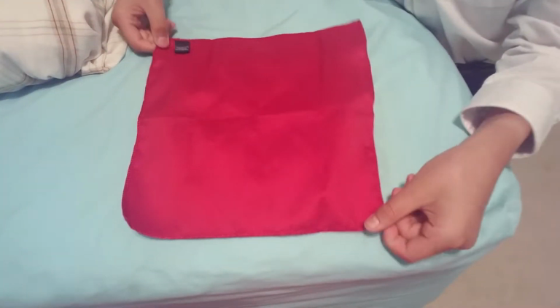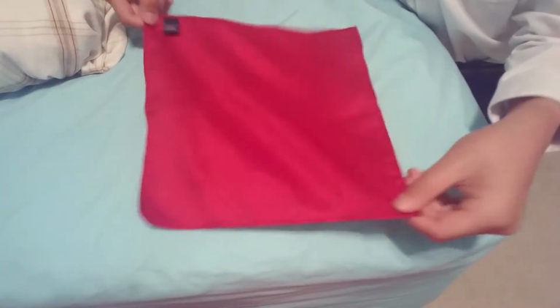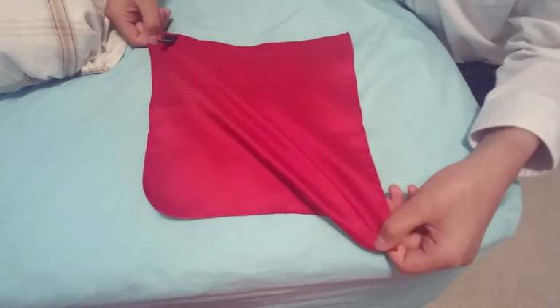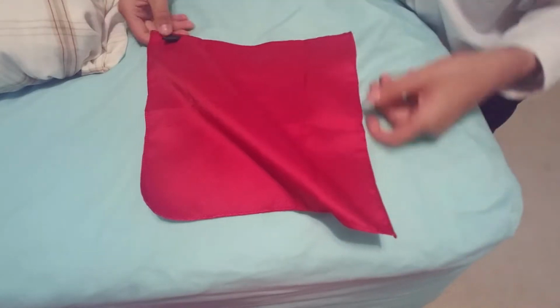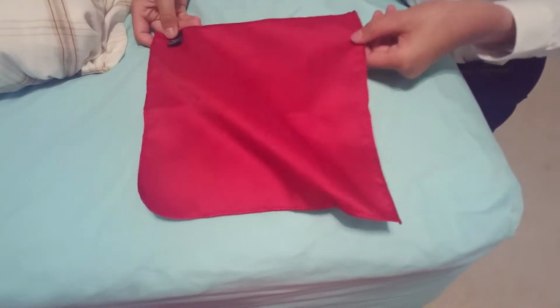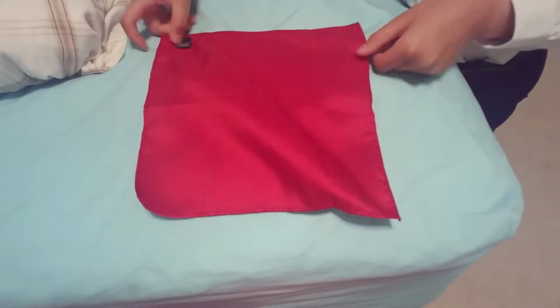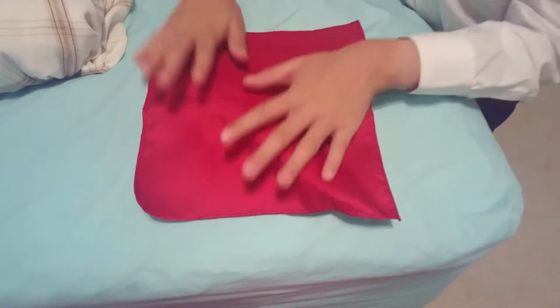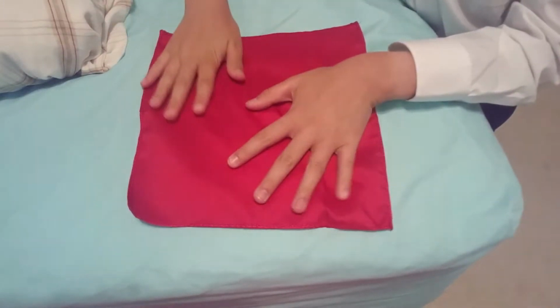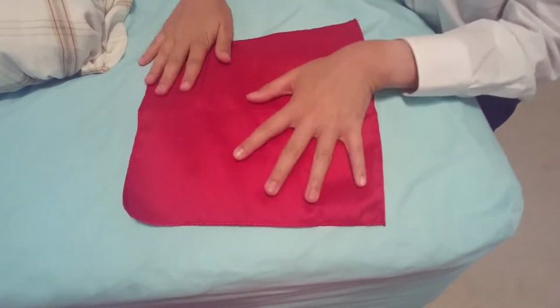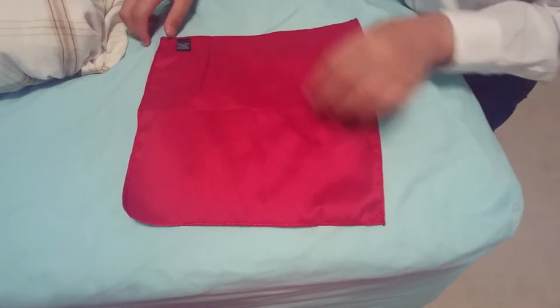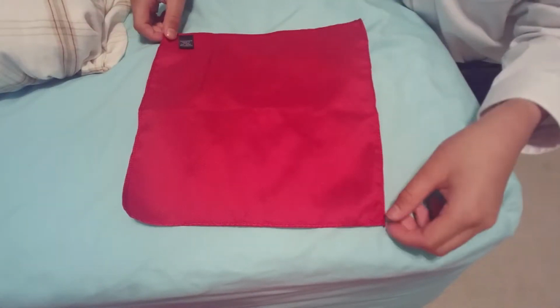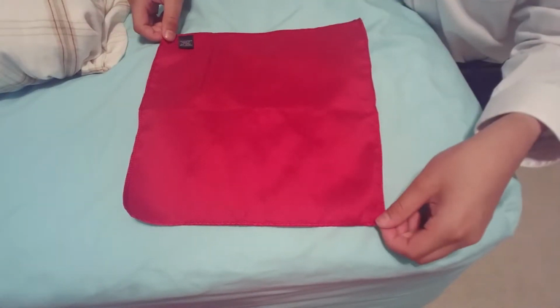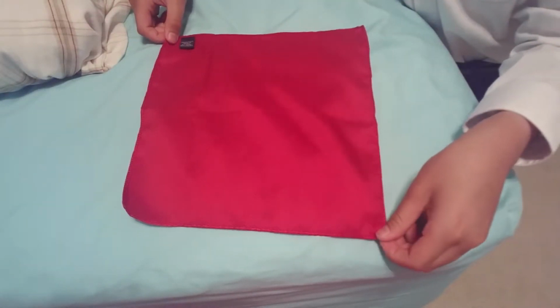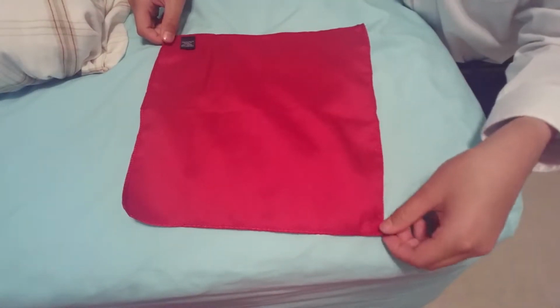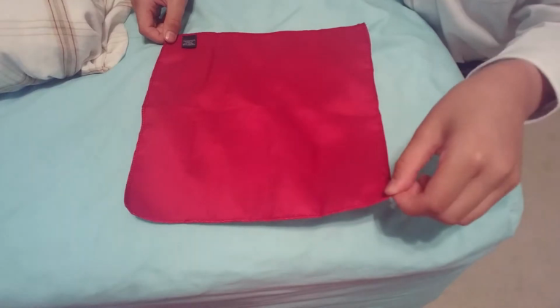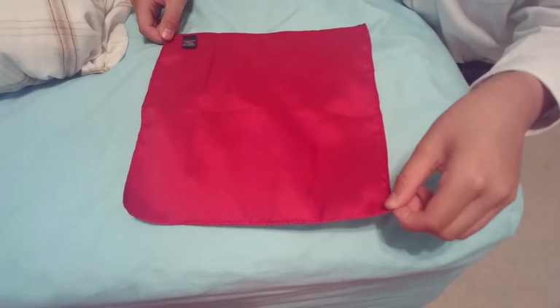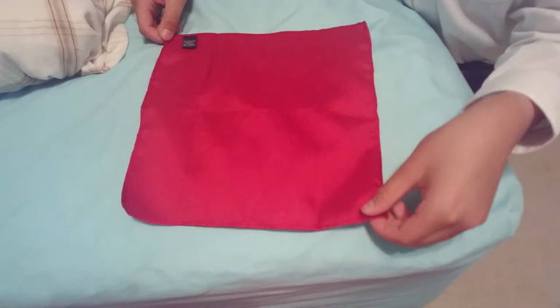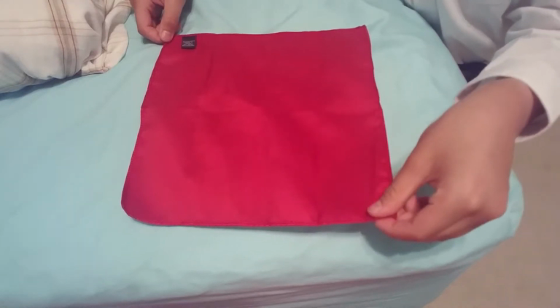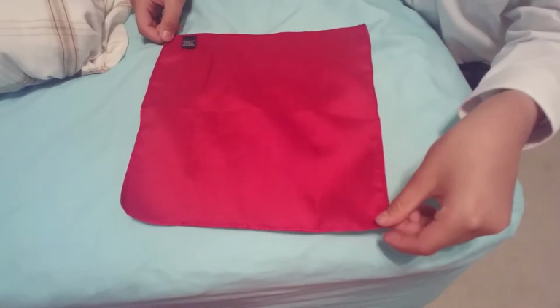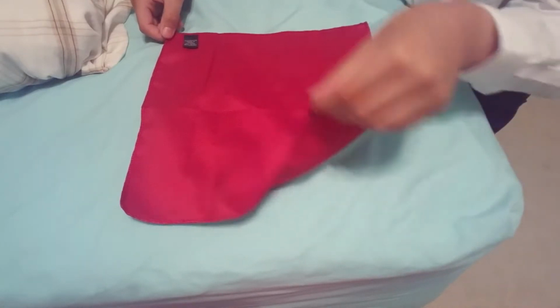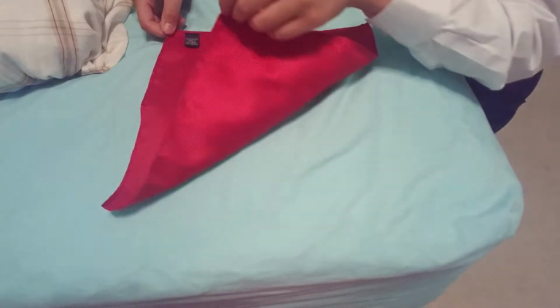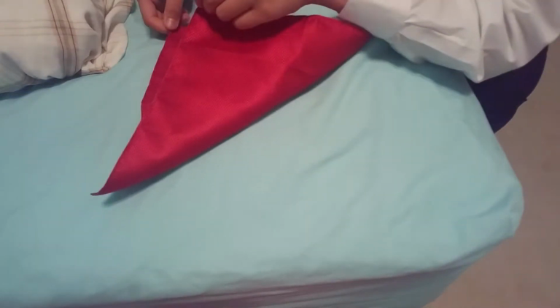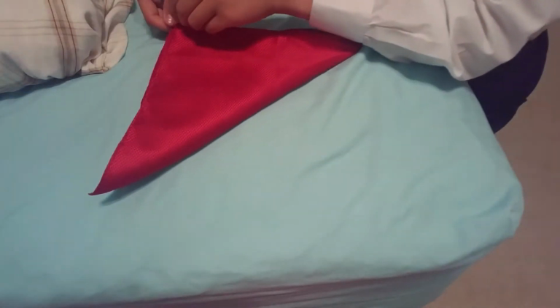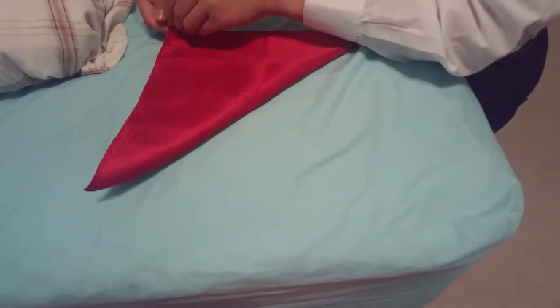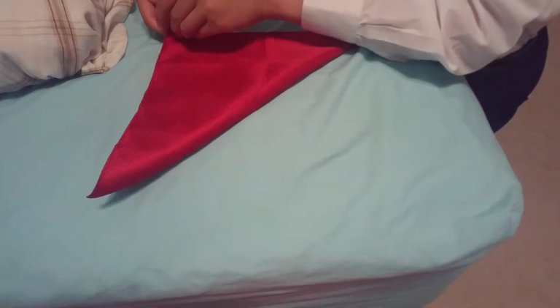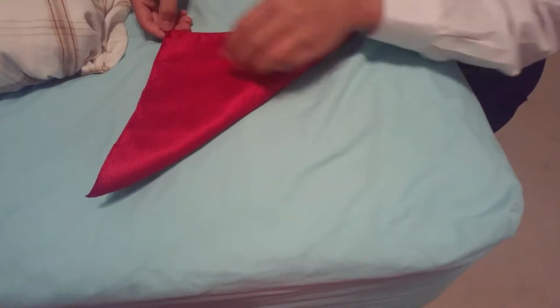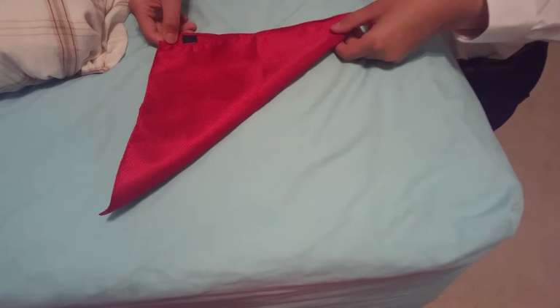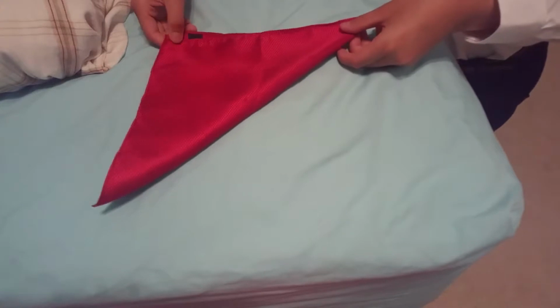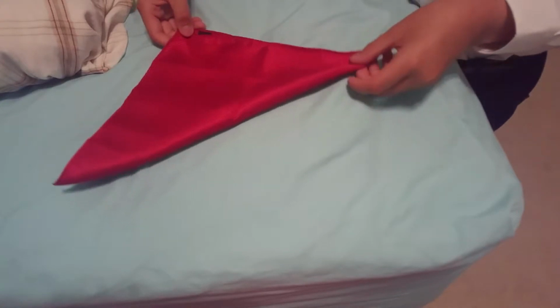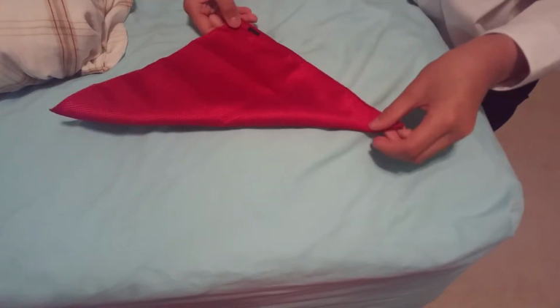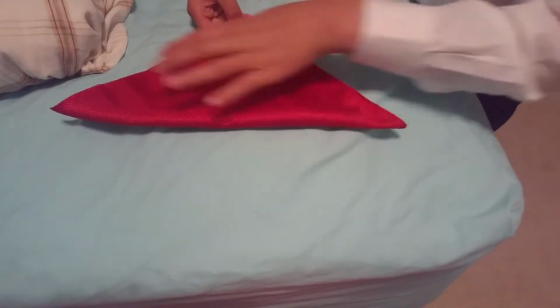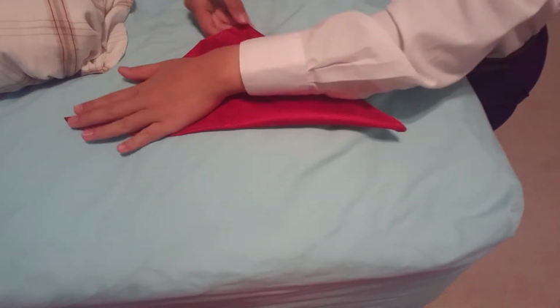So we're going to take our pocket square, lay it out like this, and we're going to take this corner right here and touch it to the other corner like that, forming a triangle as you can see.